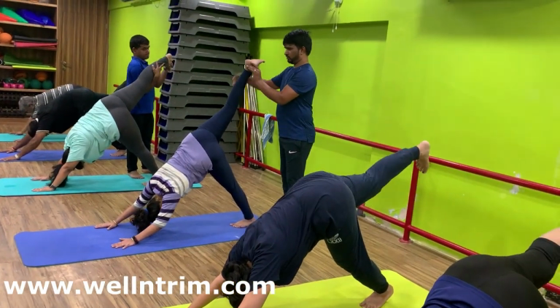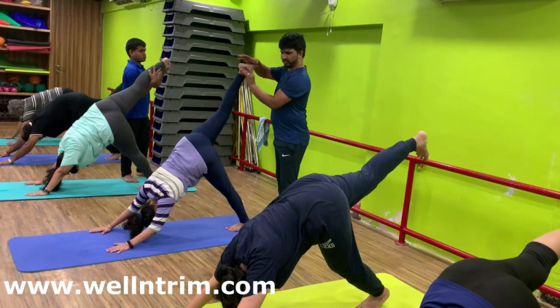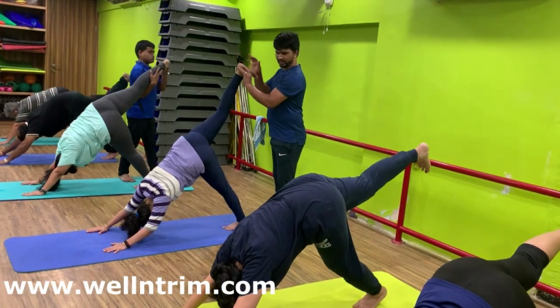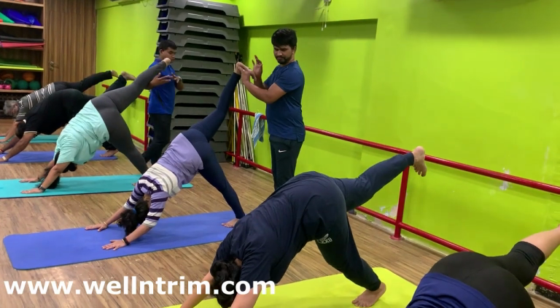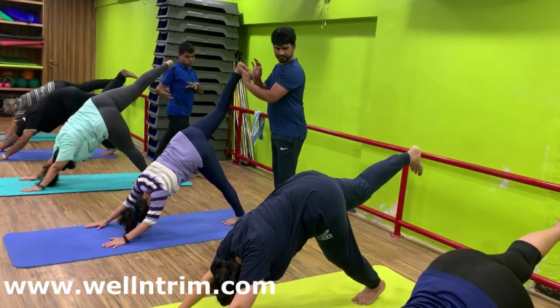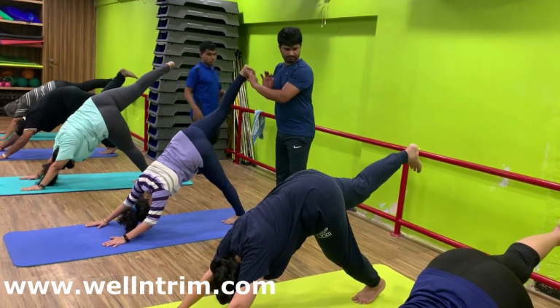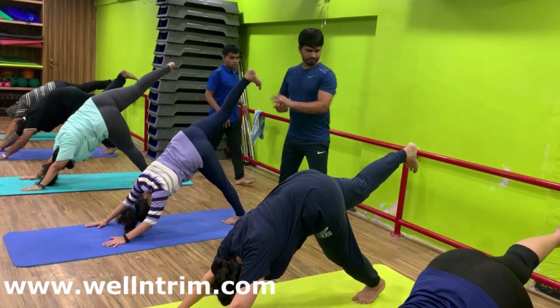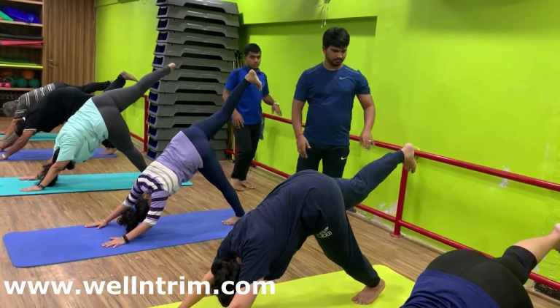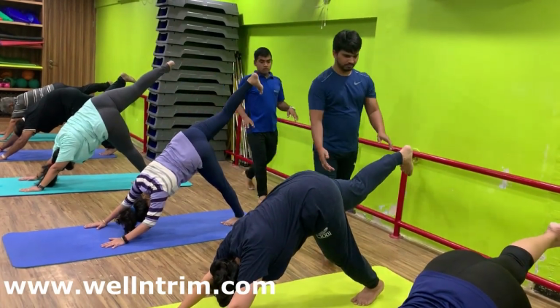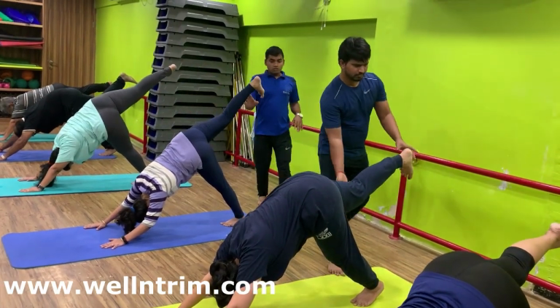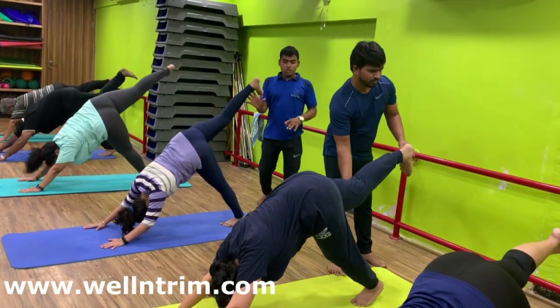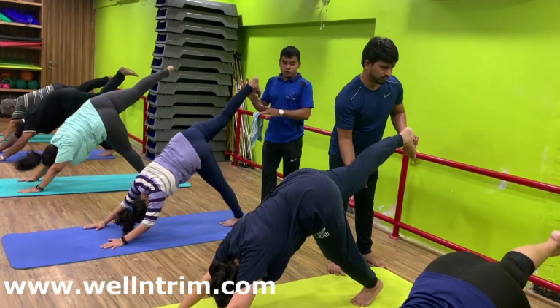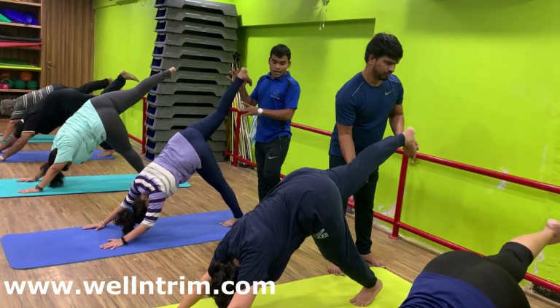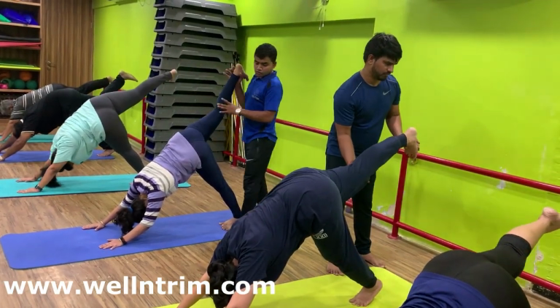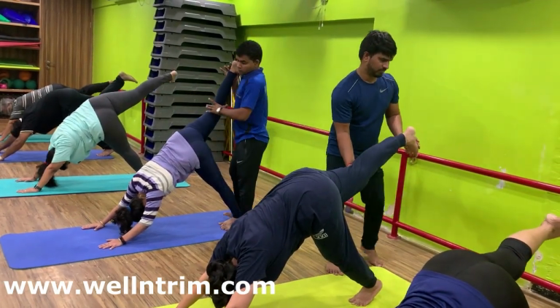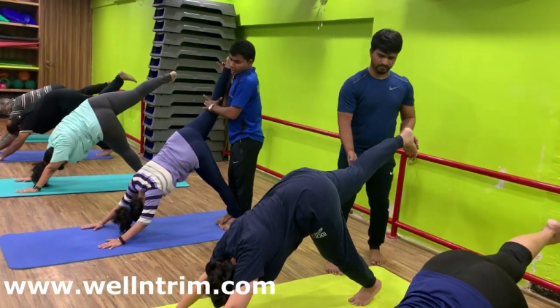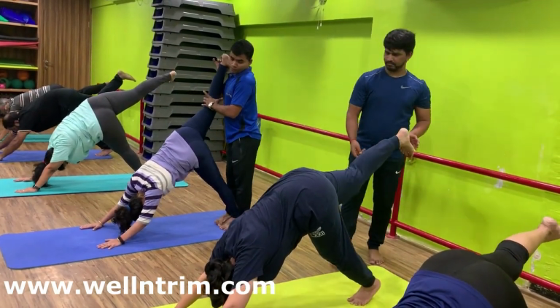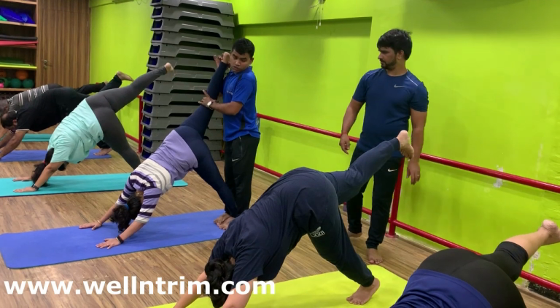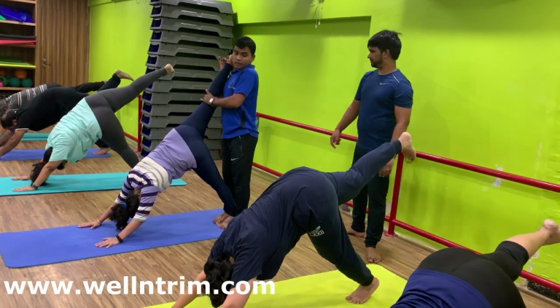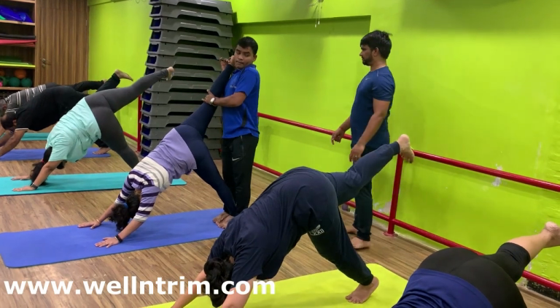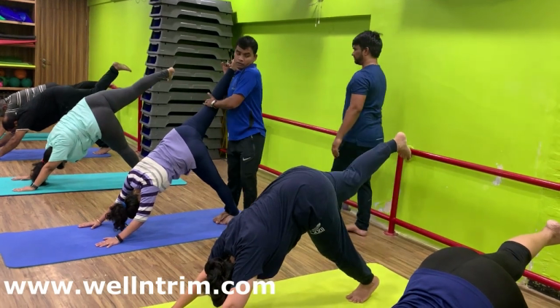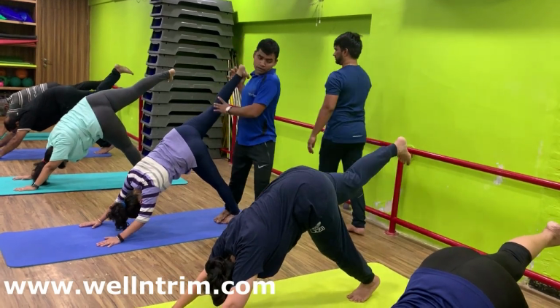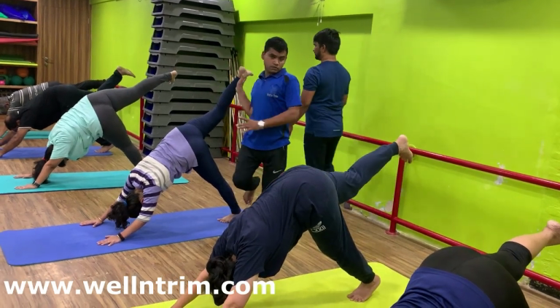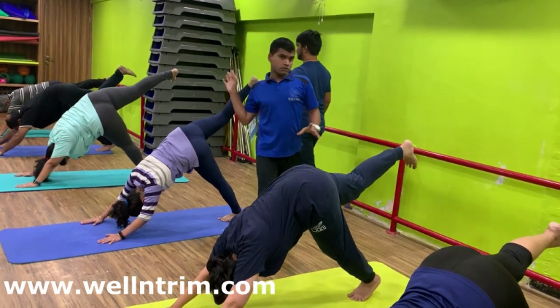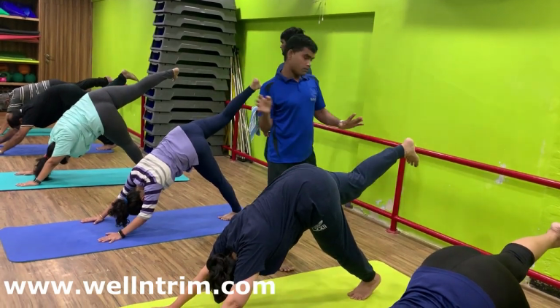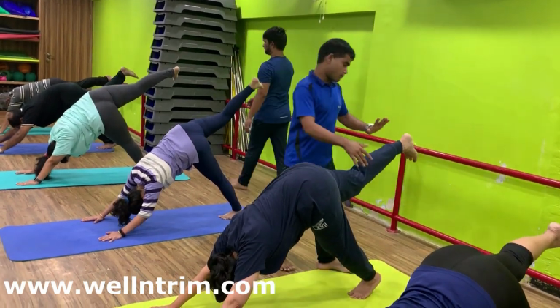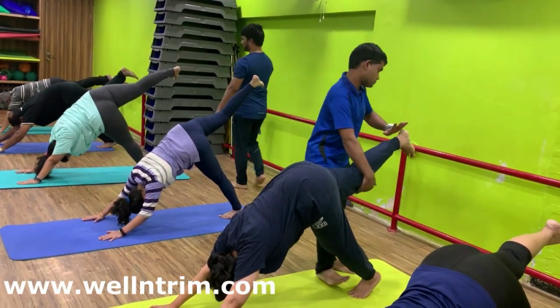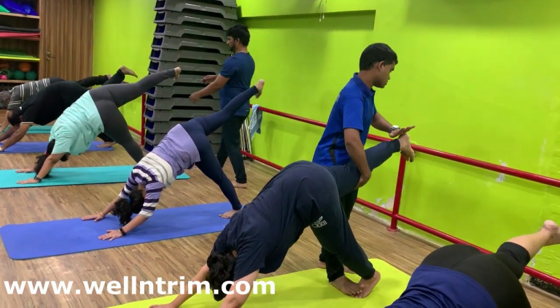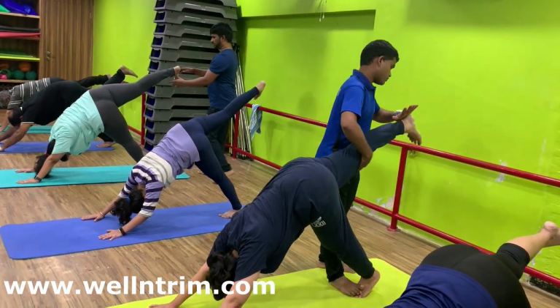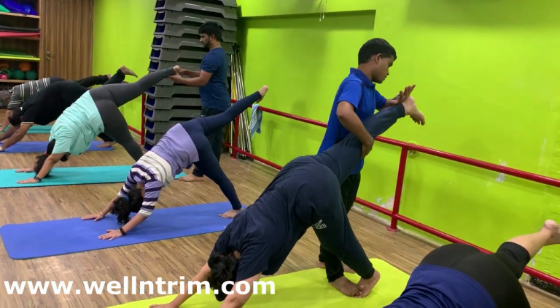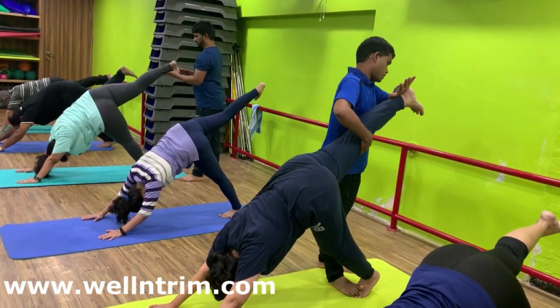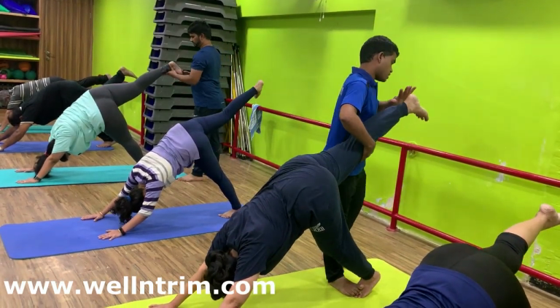Knee straight, toe inside. Keep your back straight. Both knees straight. Hold. 1, 2, 3, 4, 5, 6, 7, 8, 9, 10.